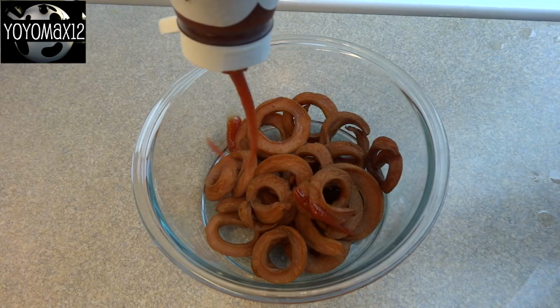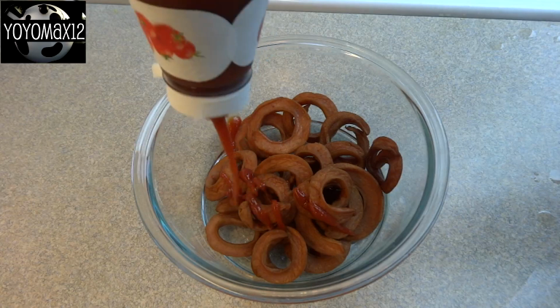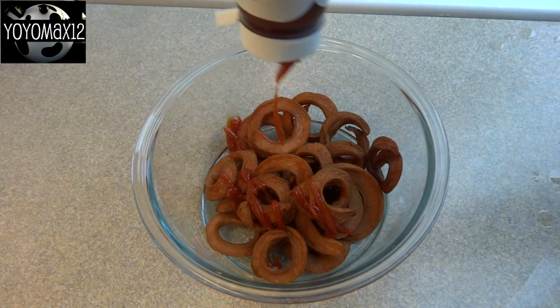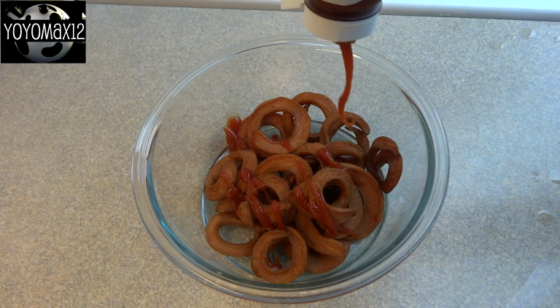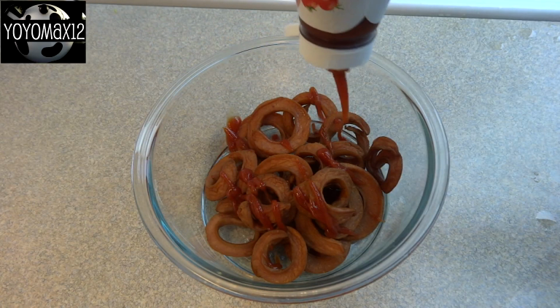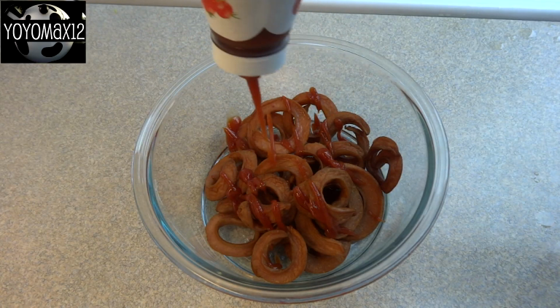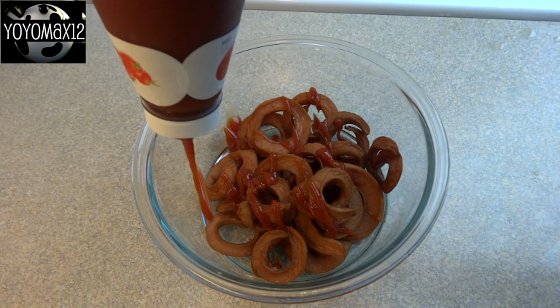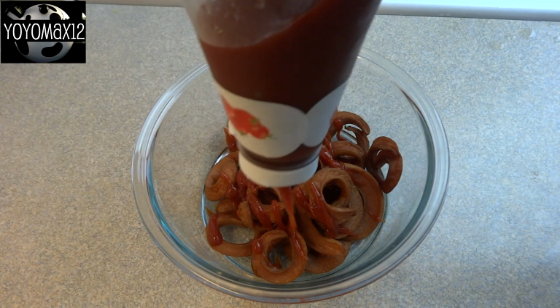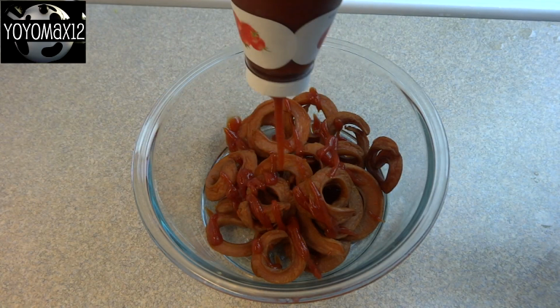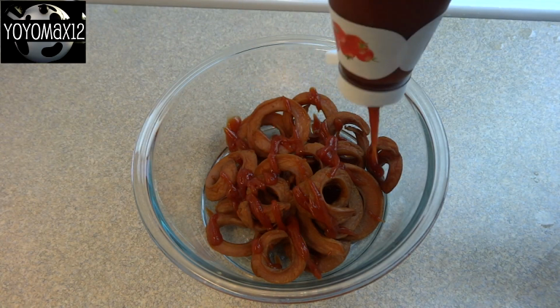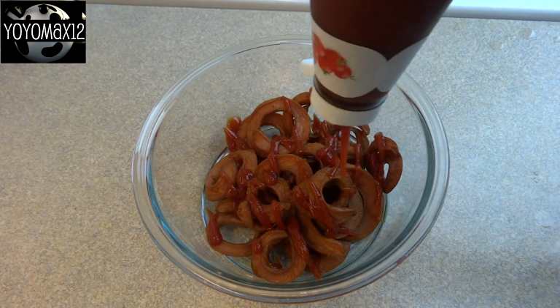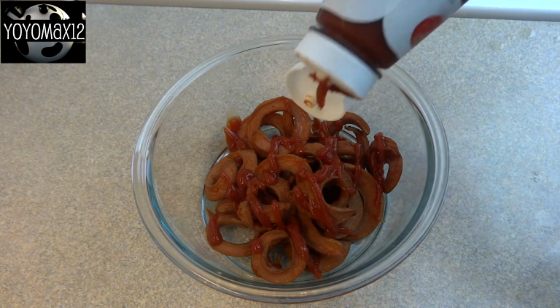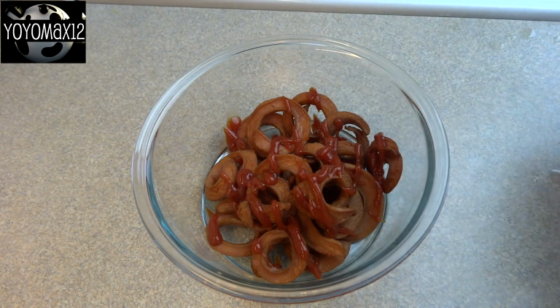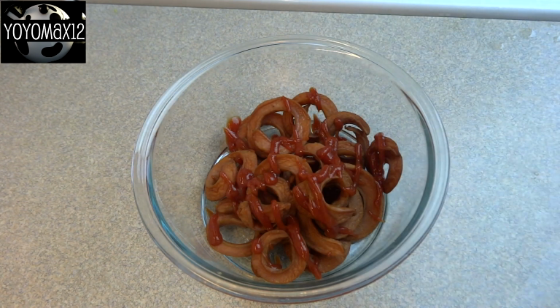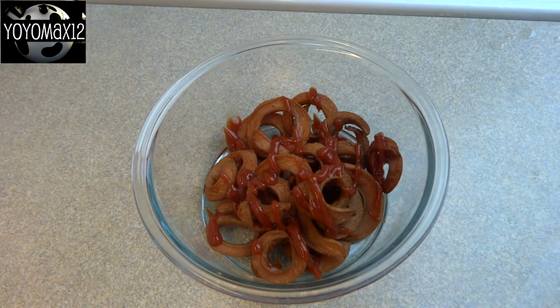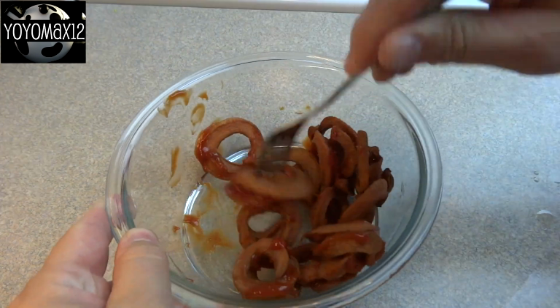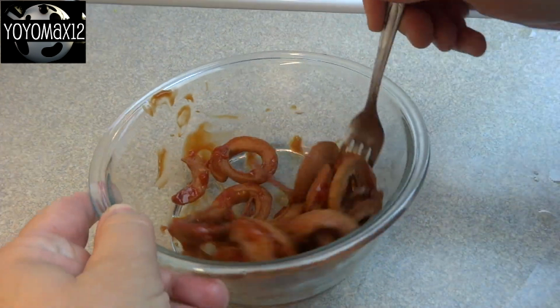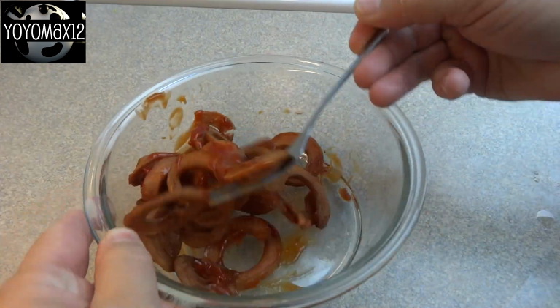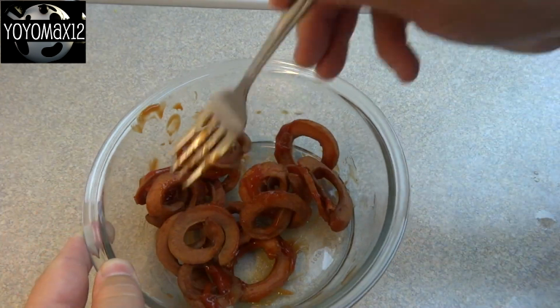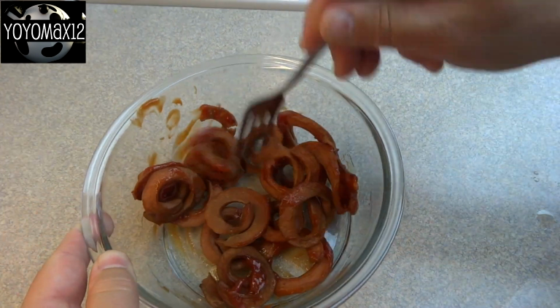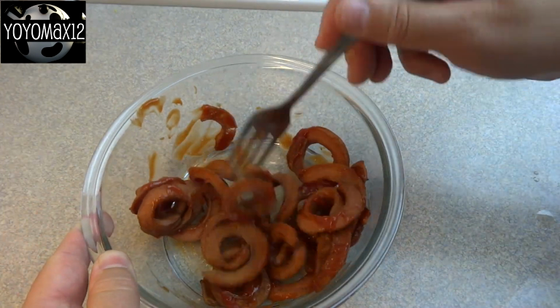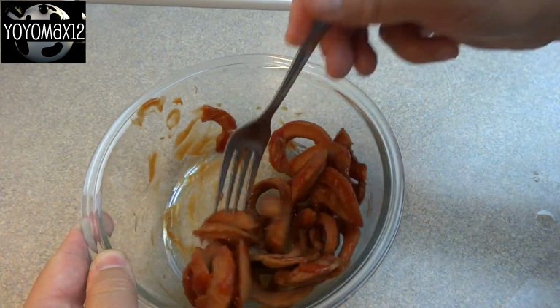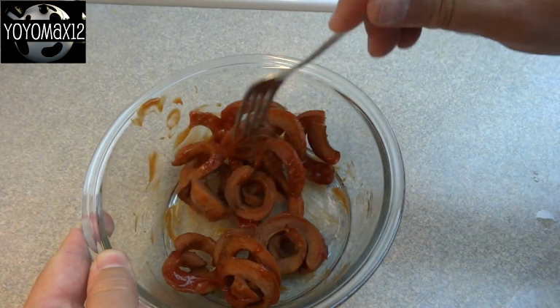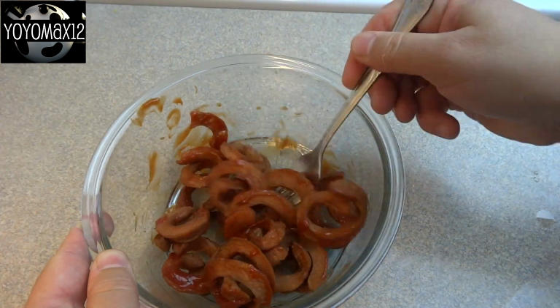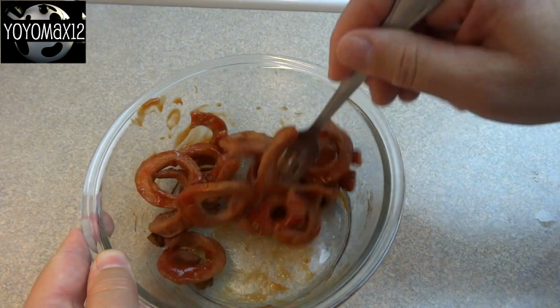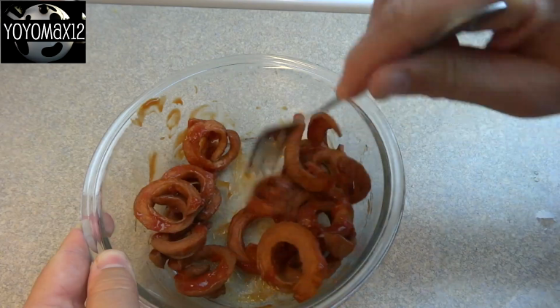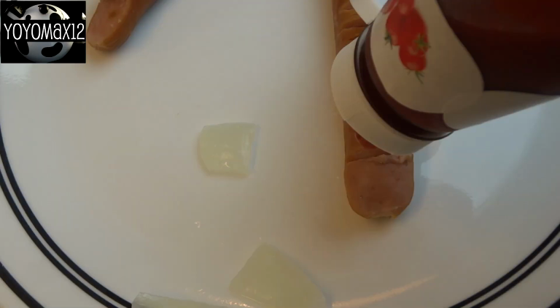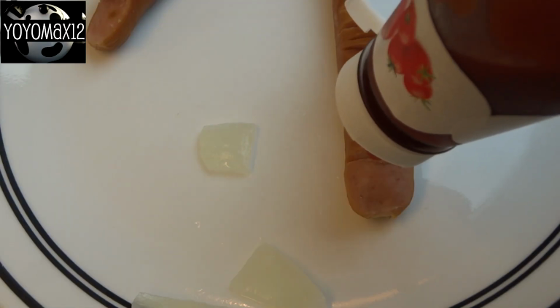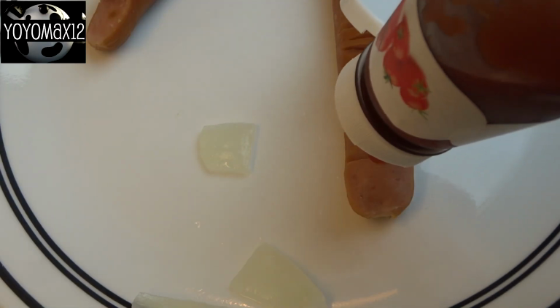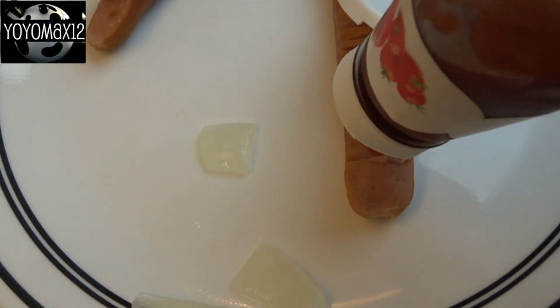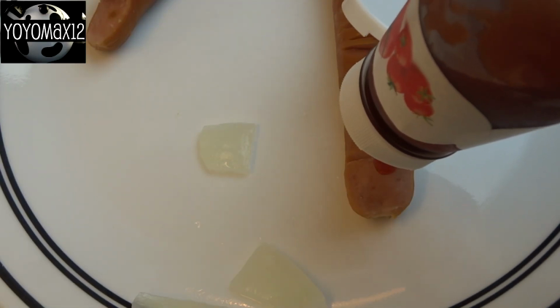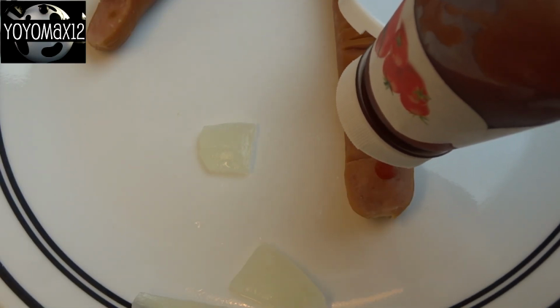Once your wormies are all cooked, you can put these in a bowl and add some ketchup and give them a nice stir. This will give them a kind of bloody appearance and make them look all slimy.